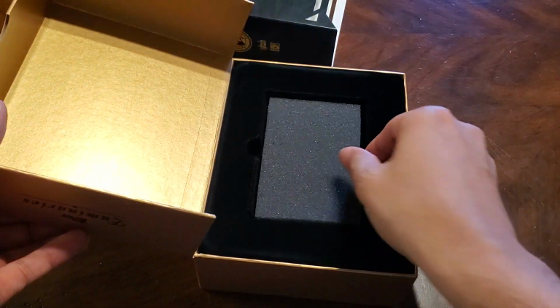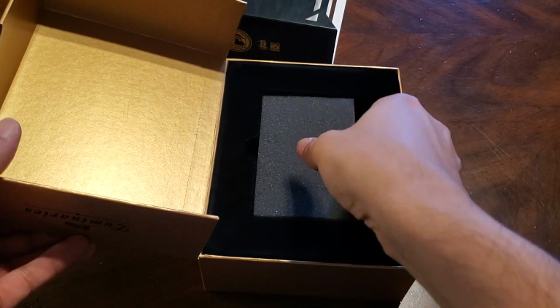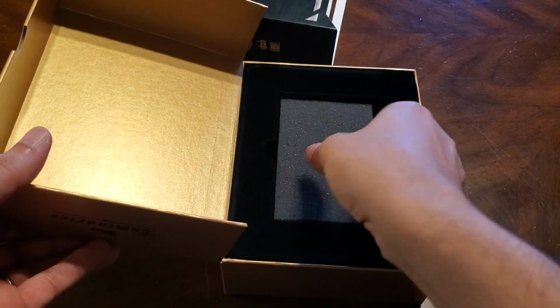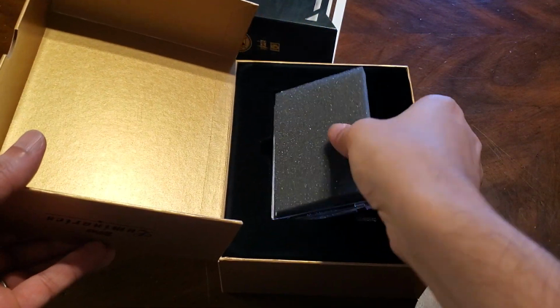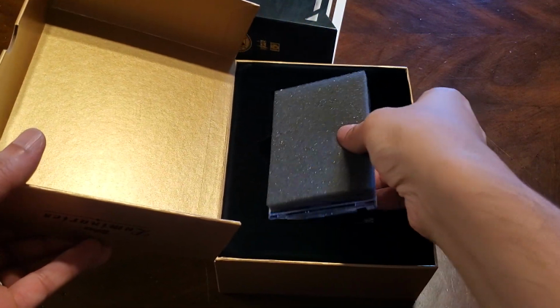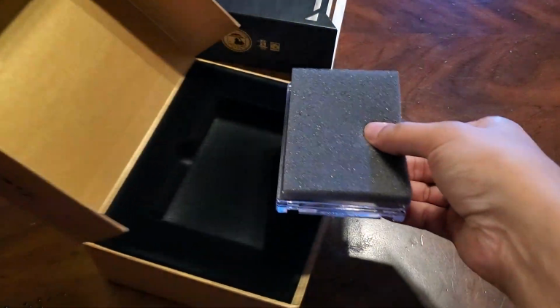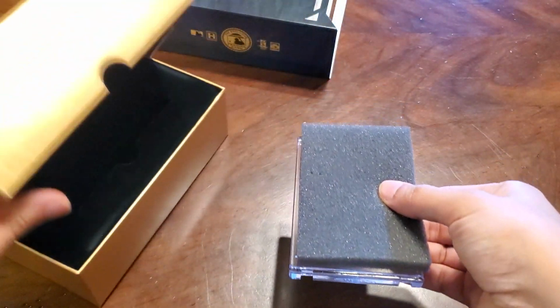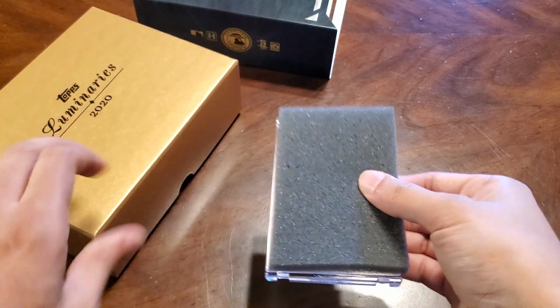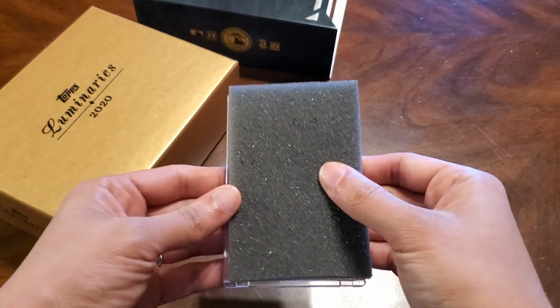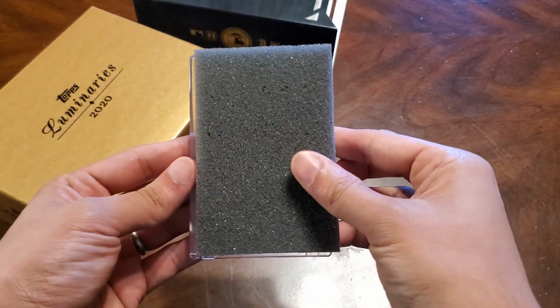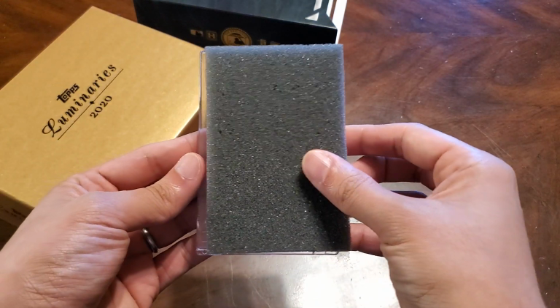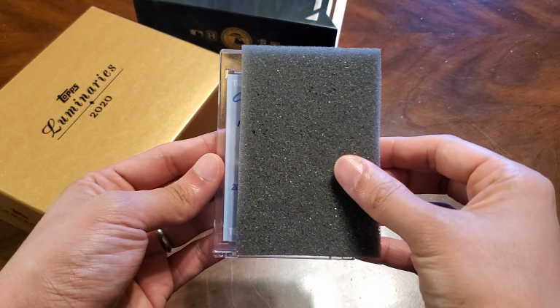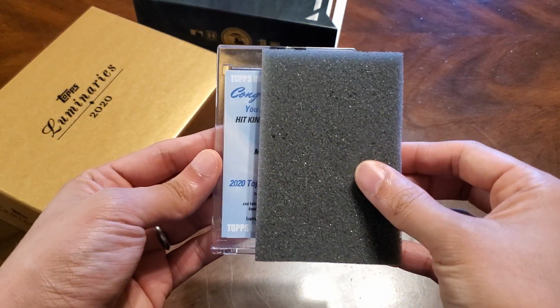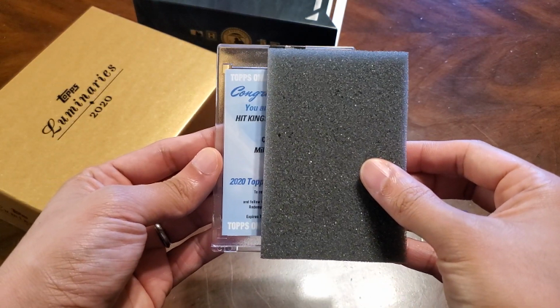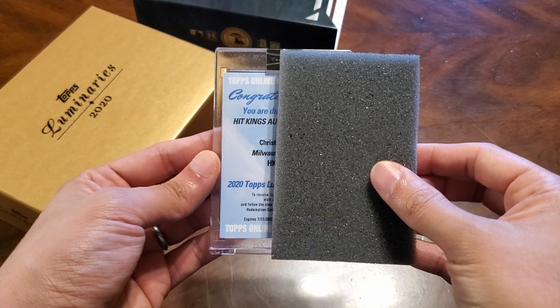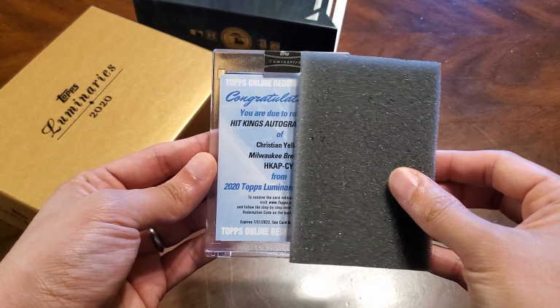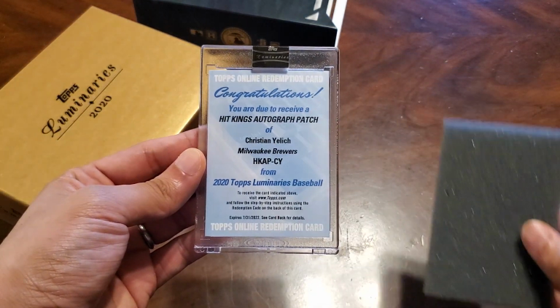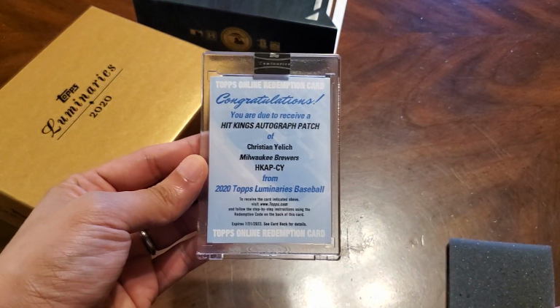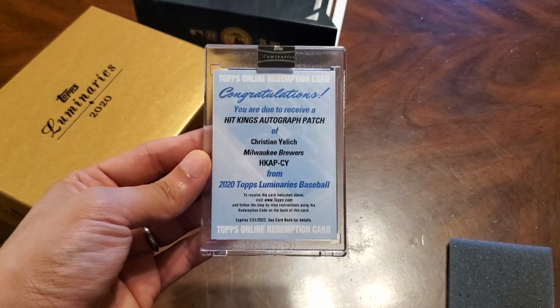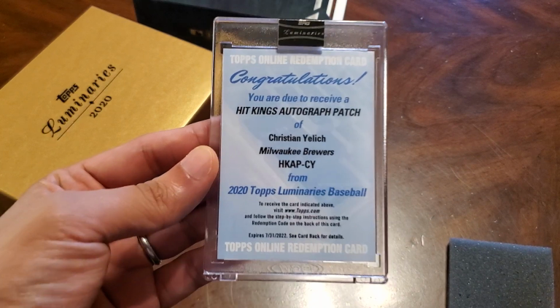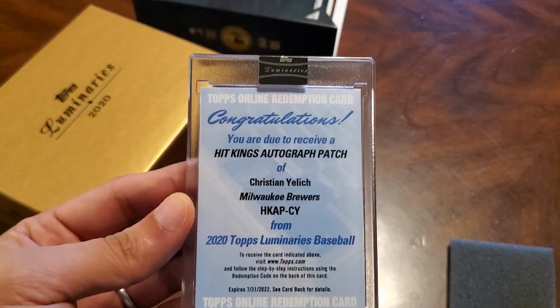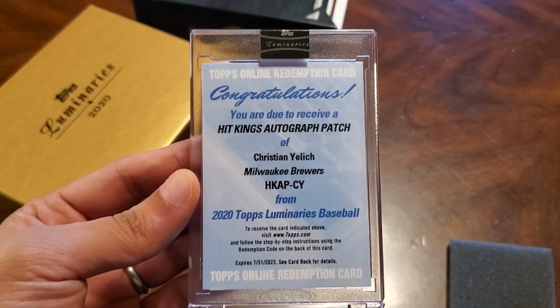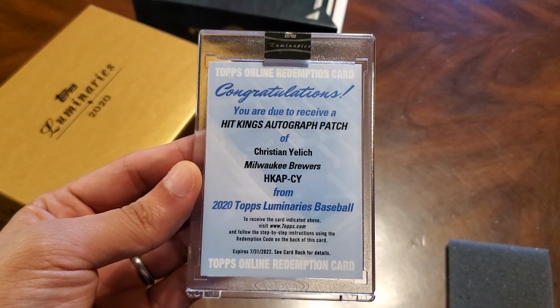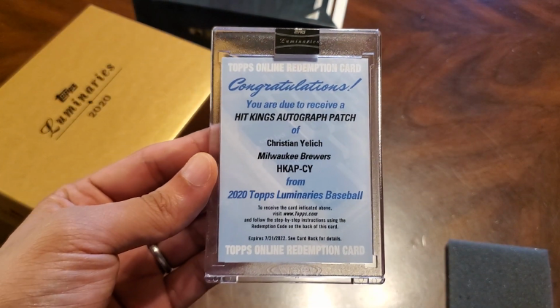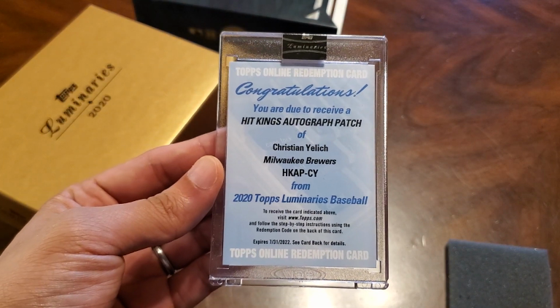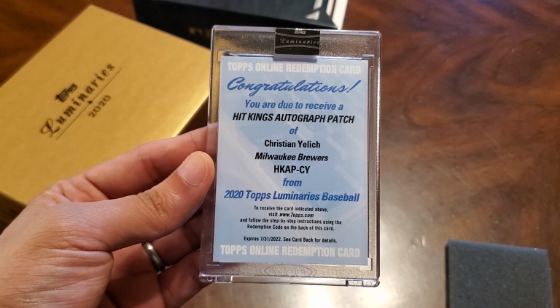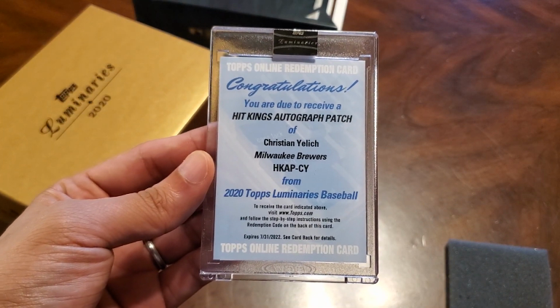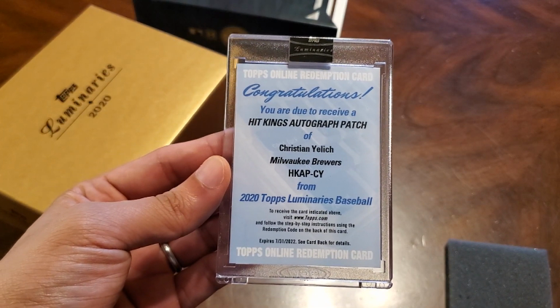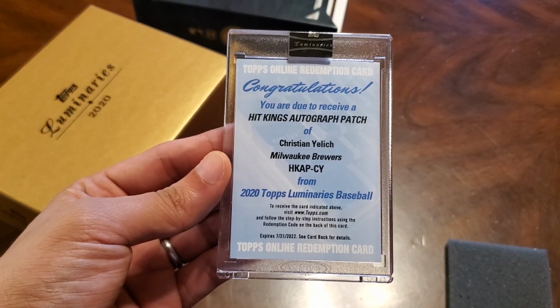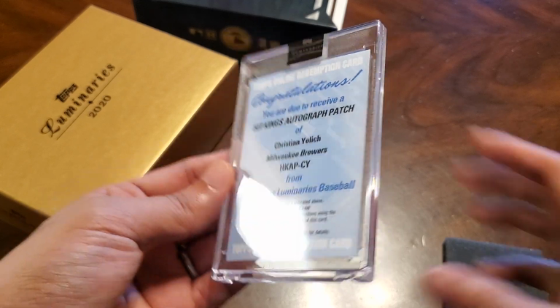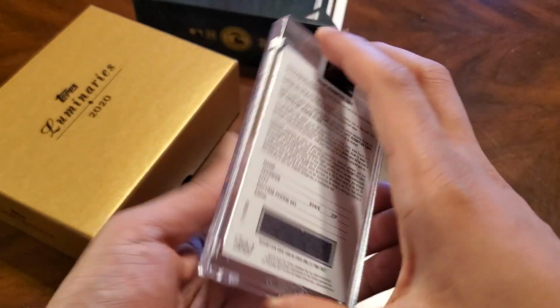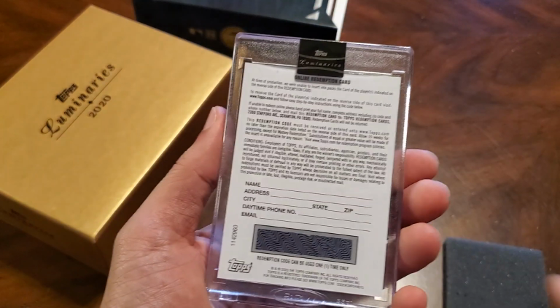Let's see what it is. It is a redemption of Christian Jelich, Hit King's autograph patch. That's kind of a bummer.